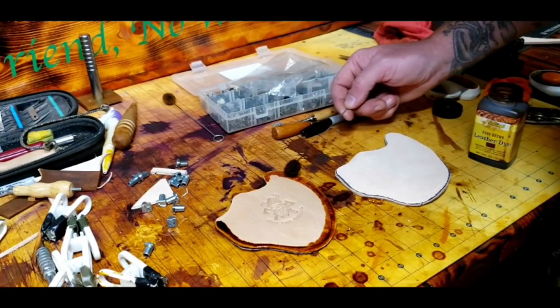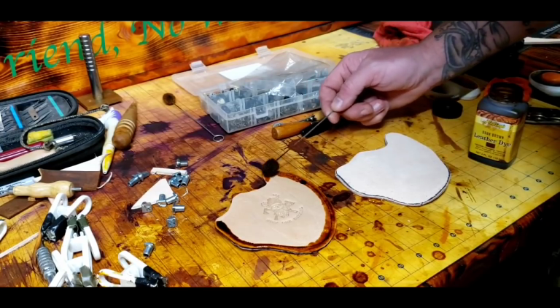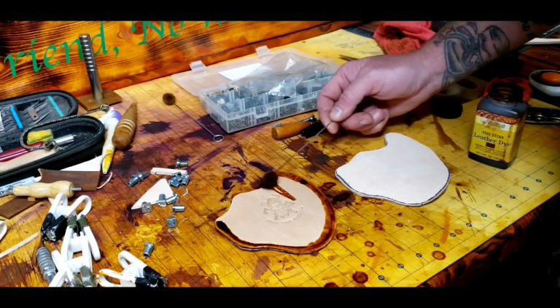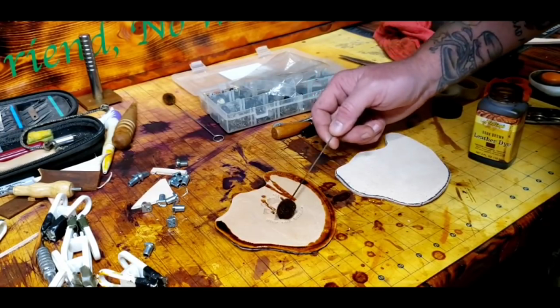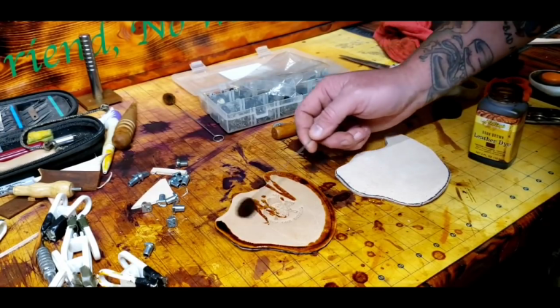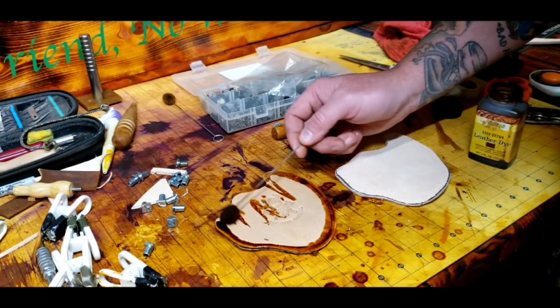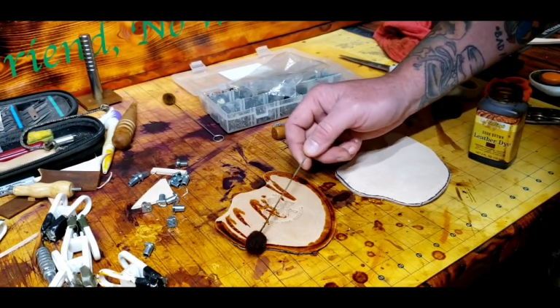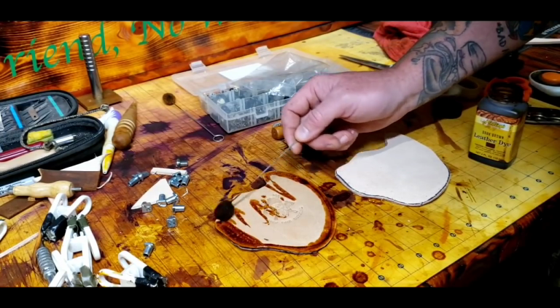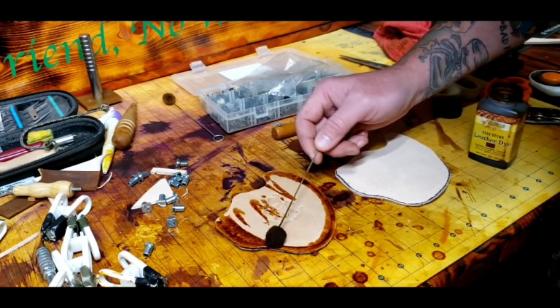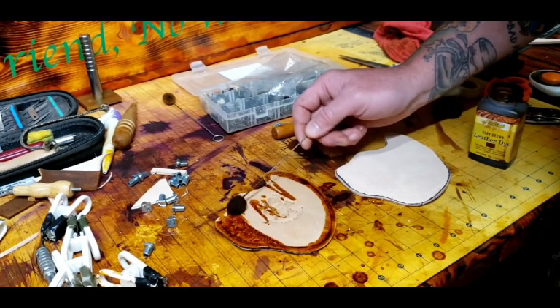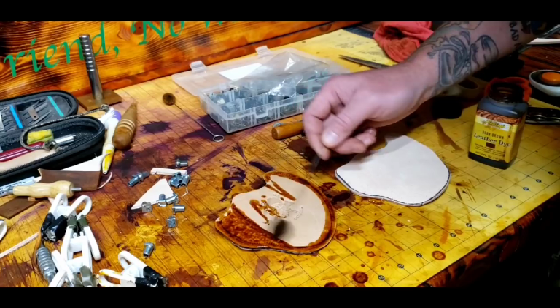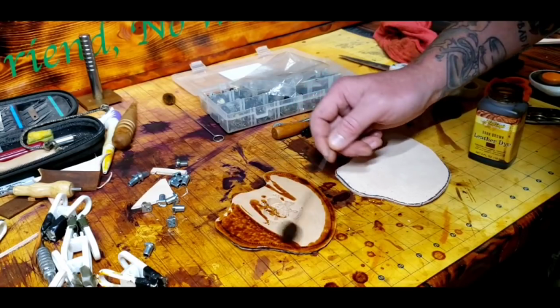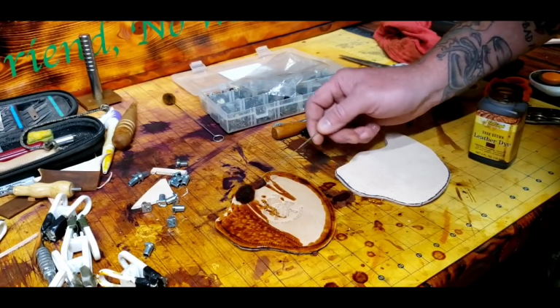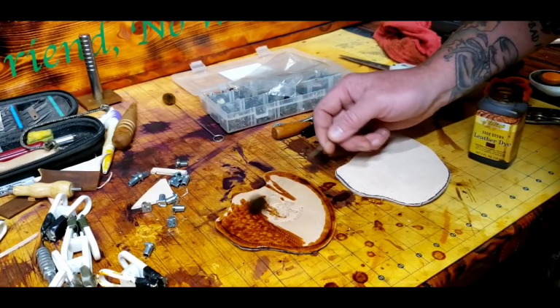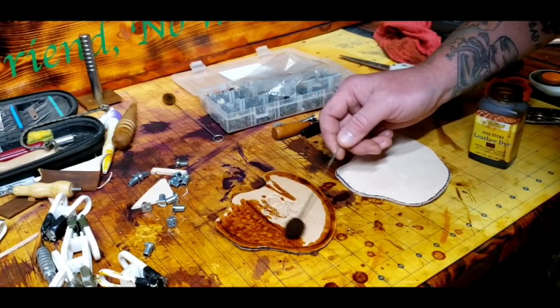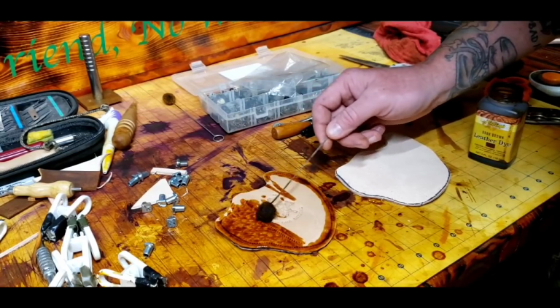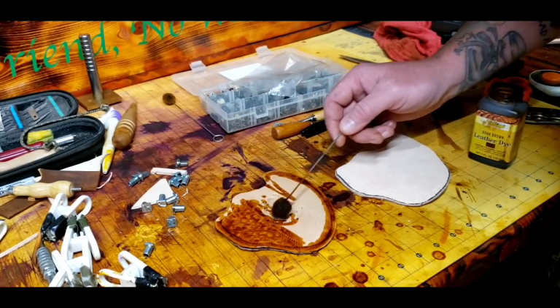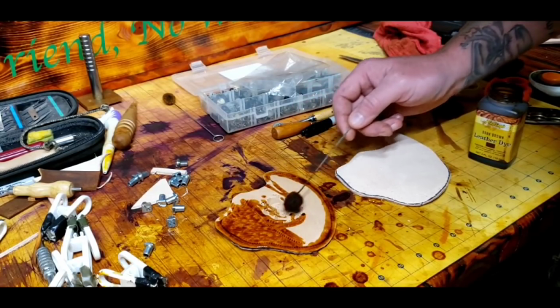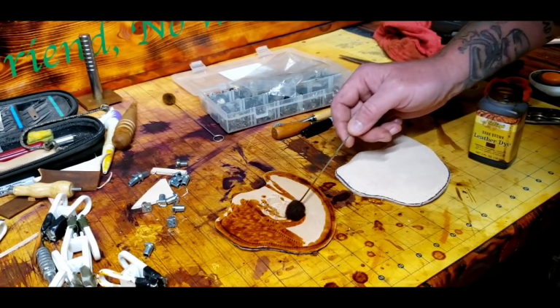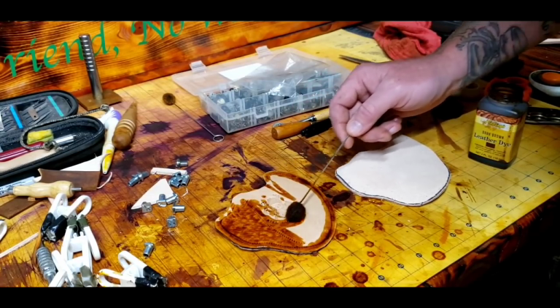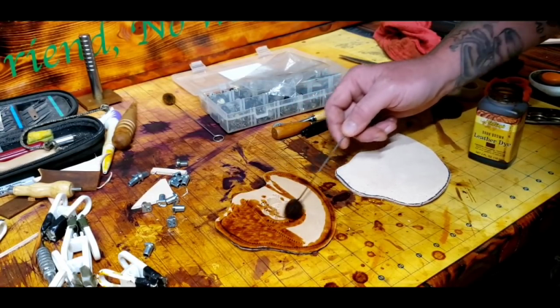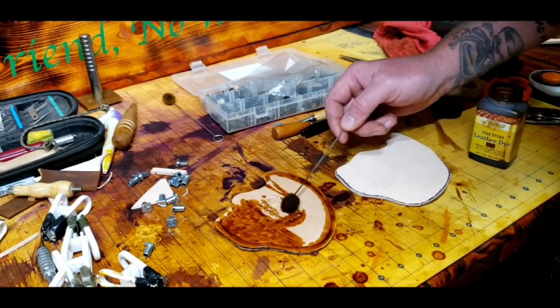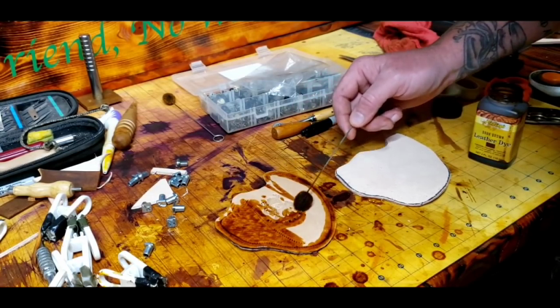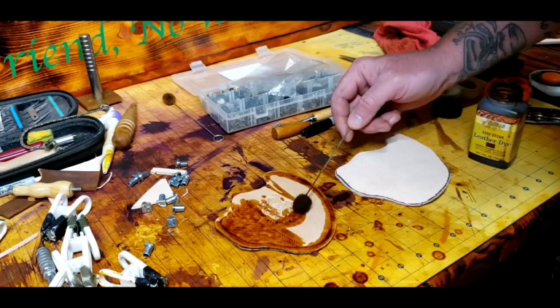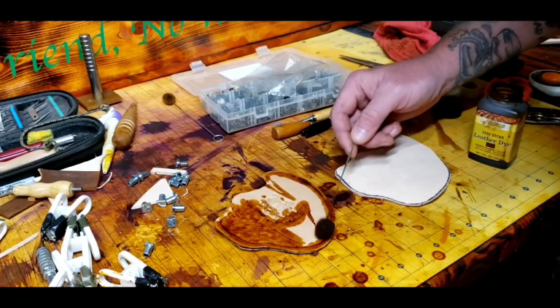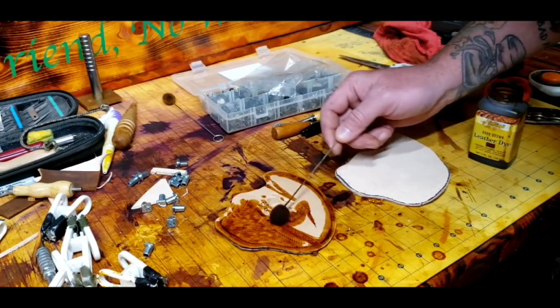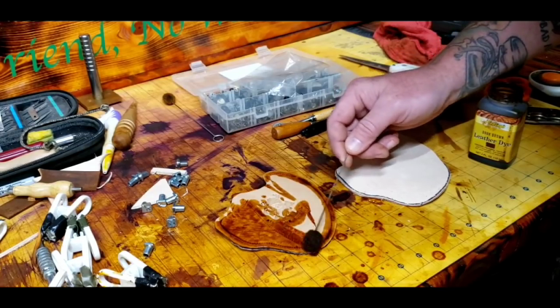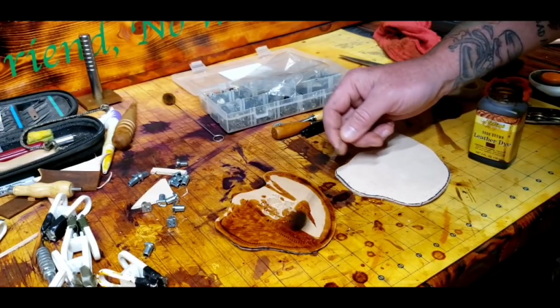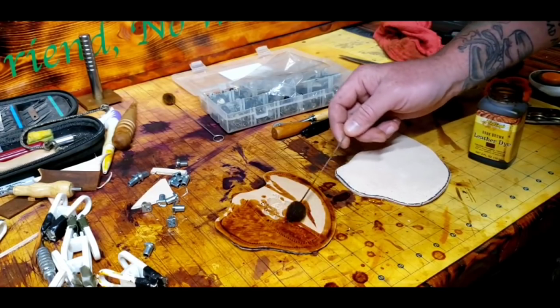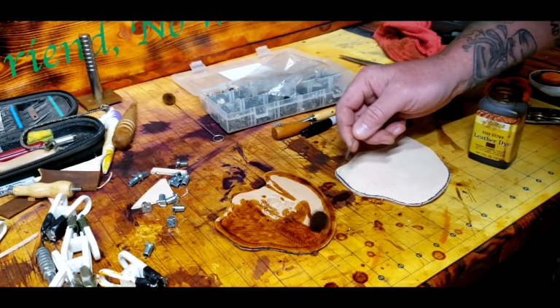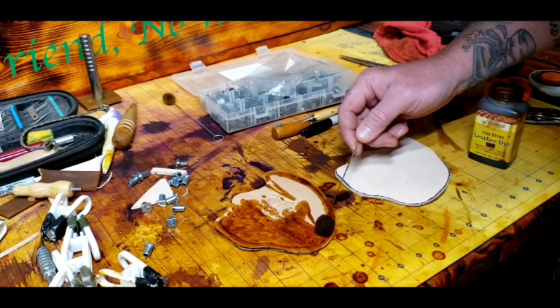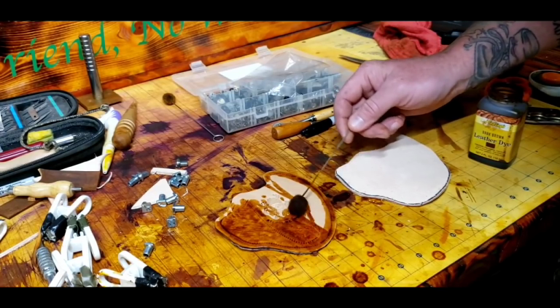I went ahead and started adding some leather dye. Now if it's really wet you're going to have to be patient letting it soak in; if it's not as wet then it'll absorb pretty quick.